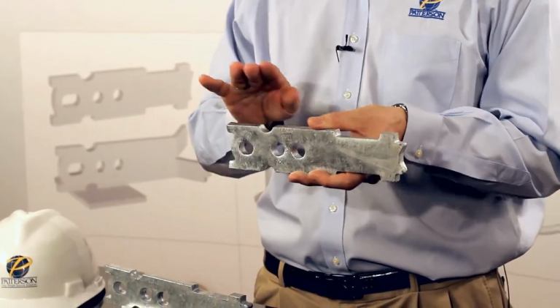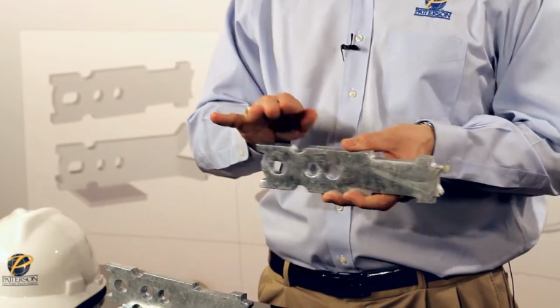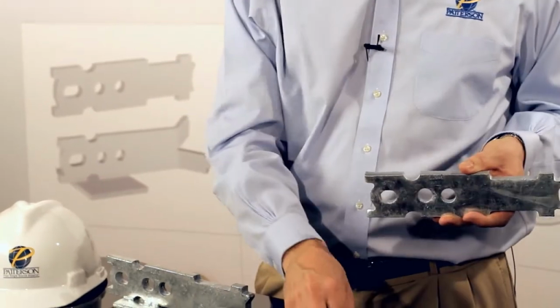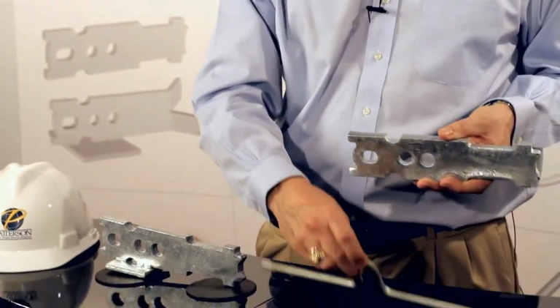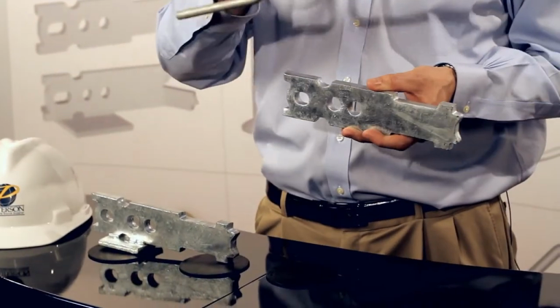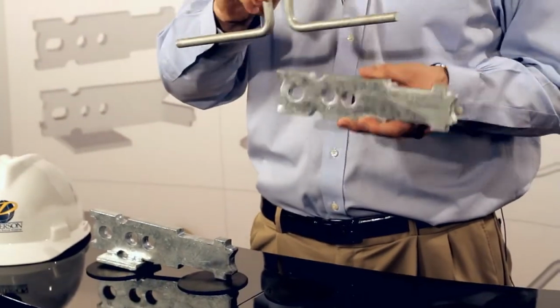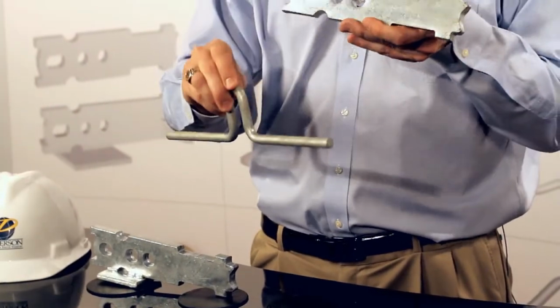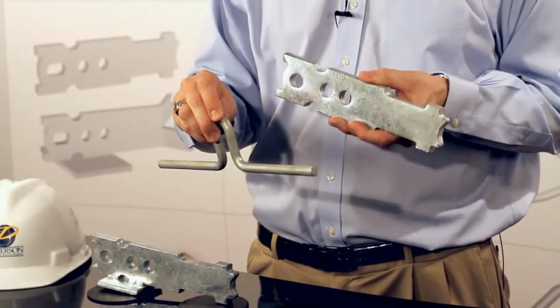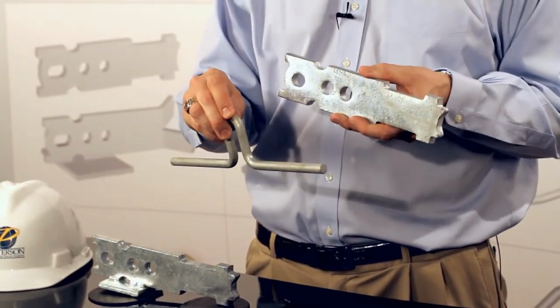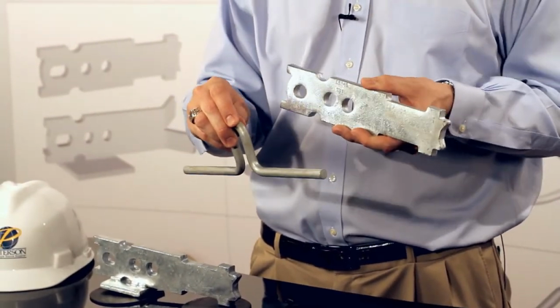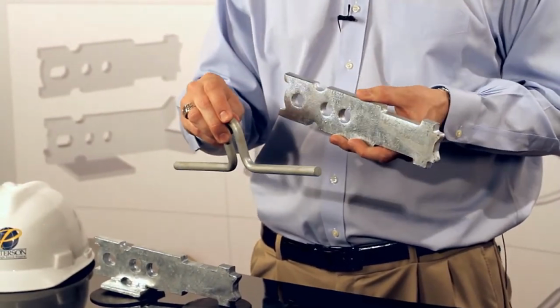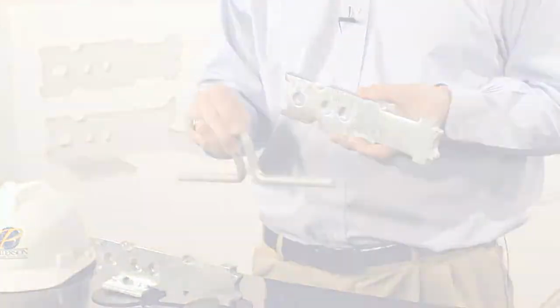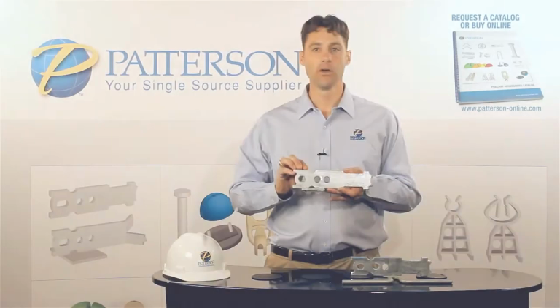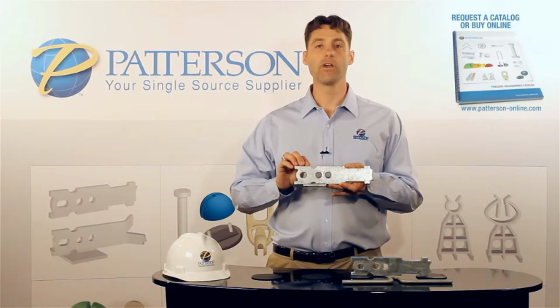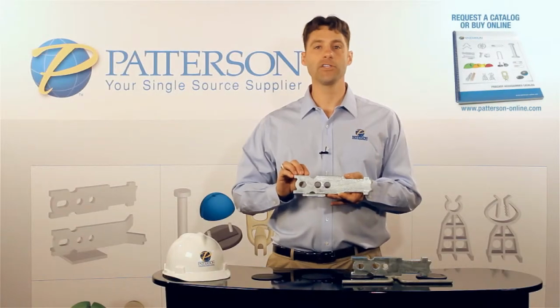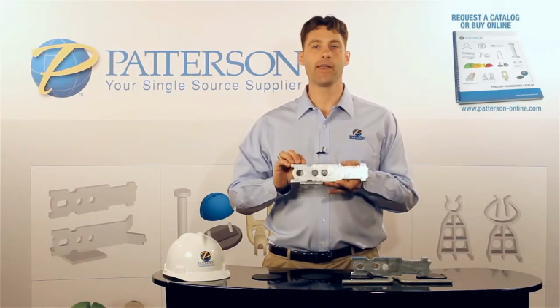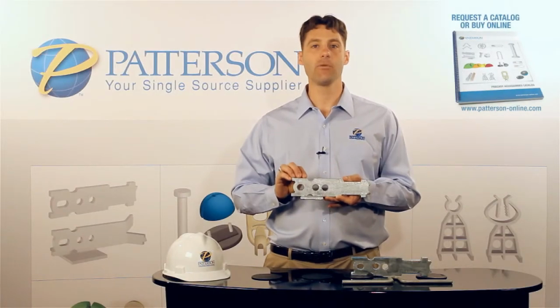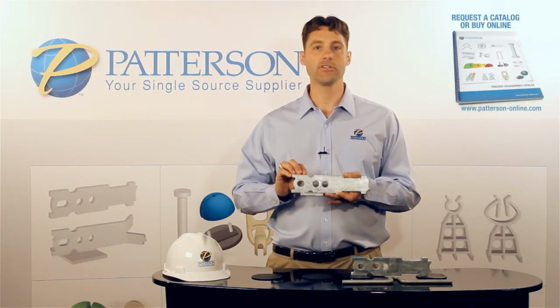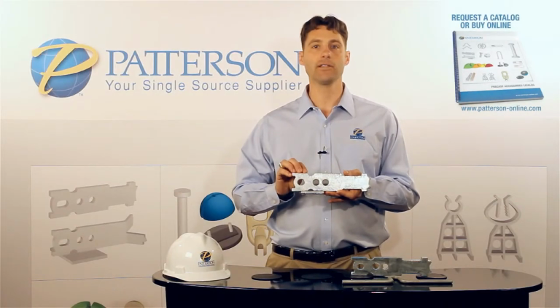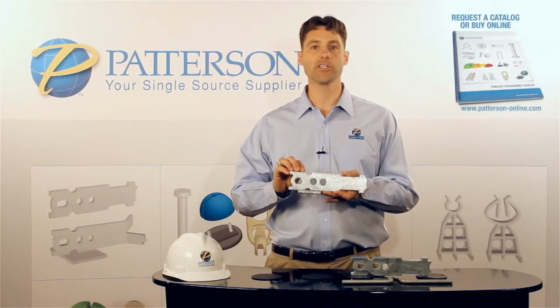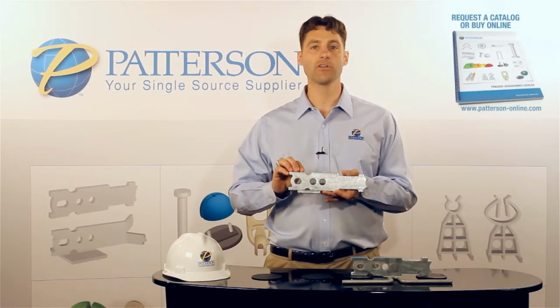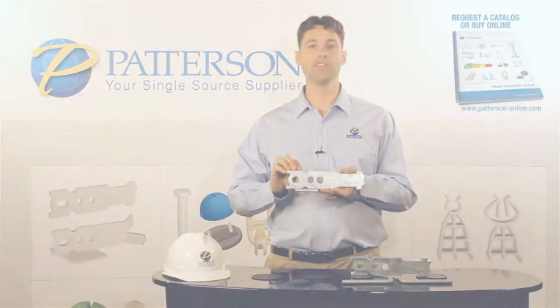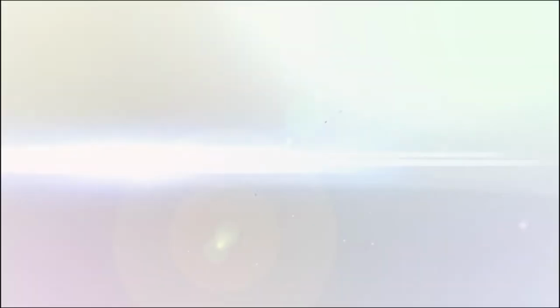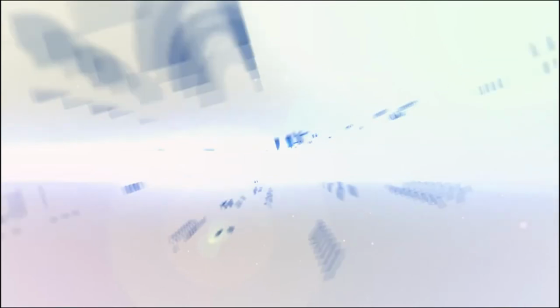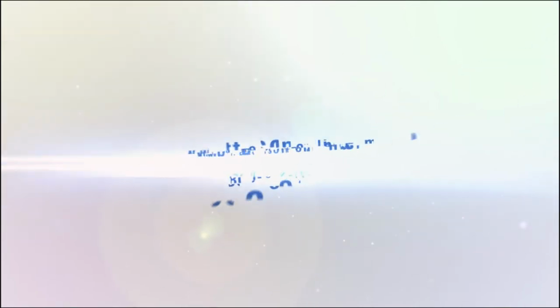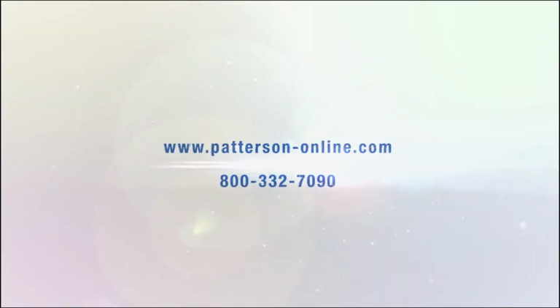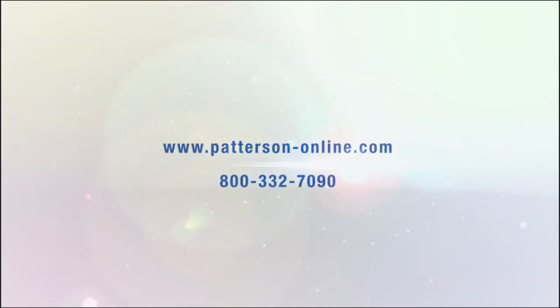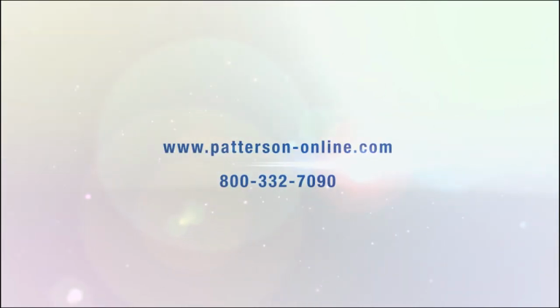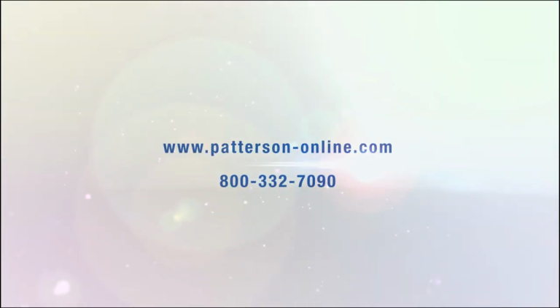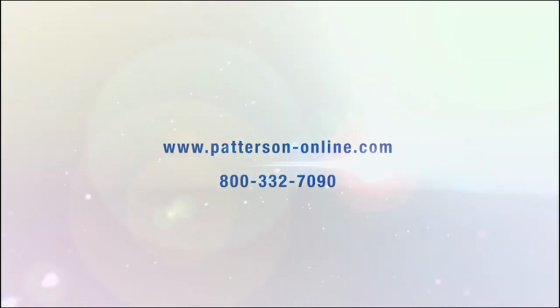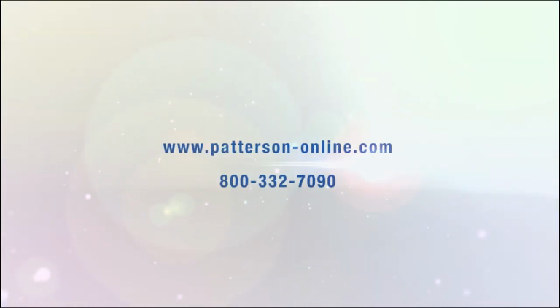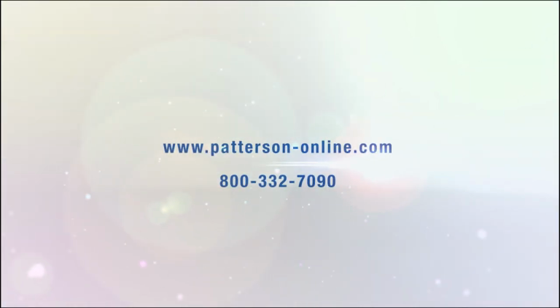We highly recommend buying a manufactured shear bar anytime you use an erection anchor in the edge of a wall panel. For more information about our AL Patterson quick lift erection anchors, please visit our website at www.patterson-online.com.